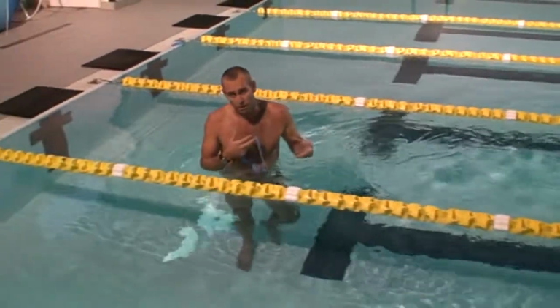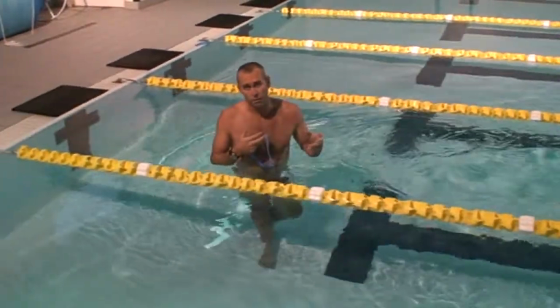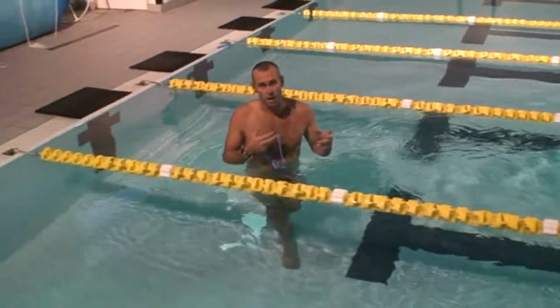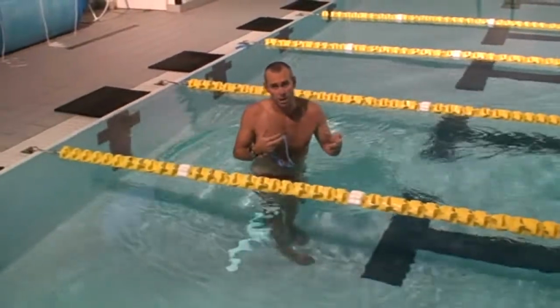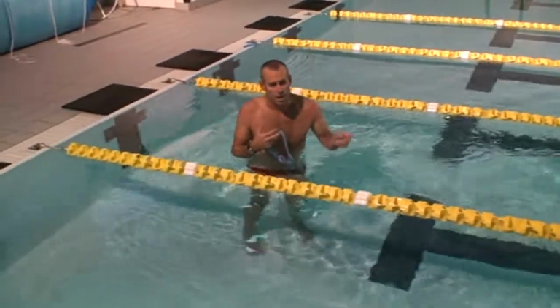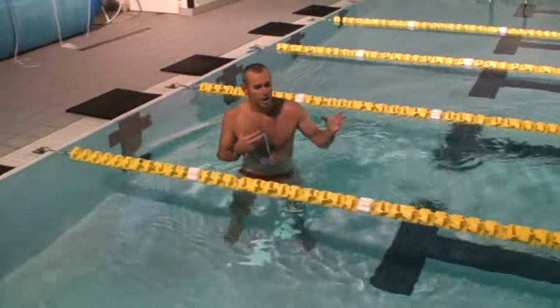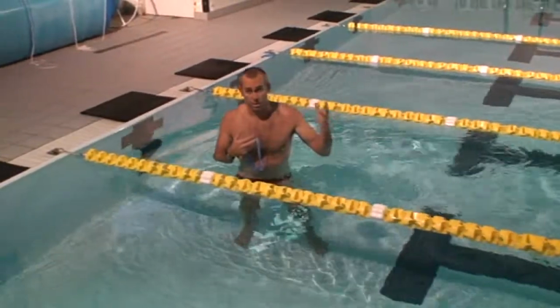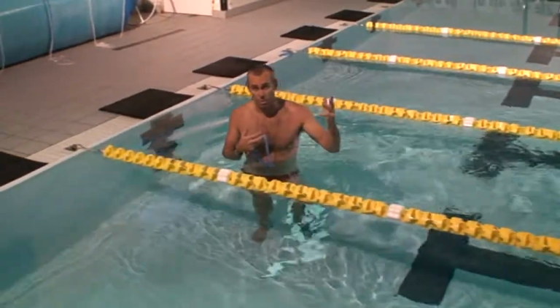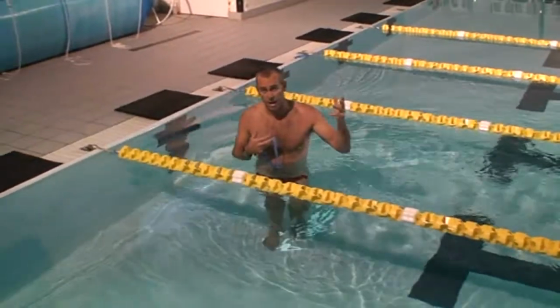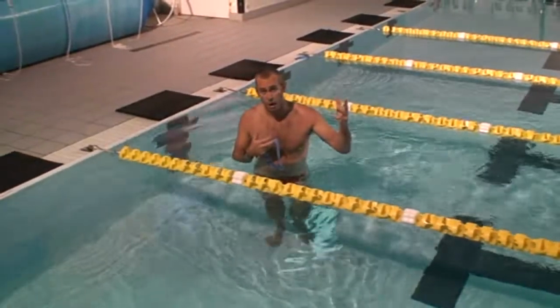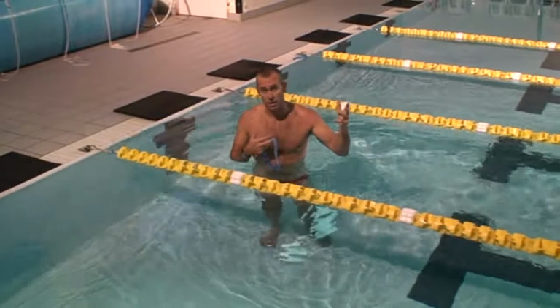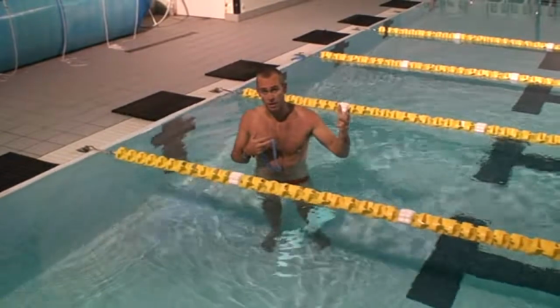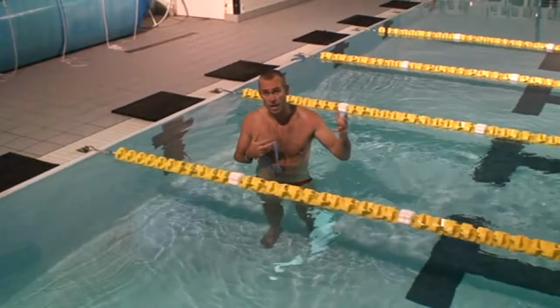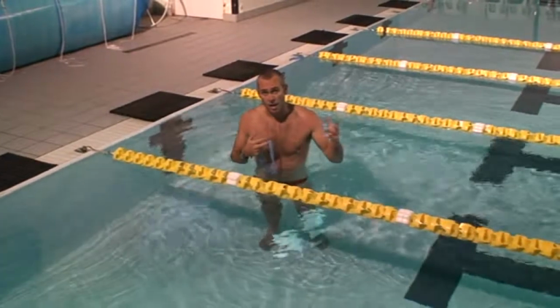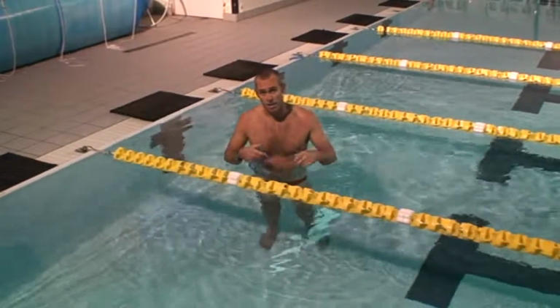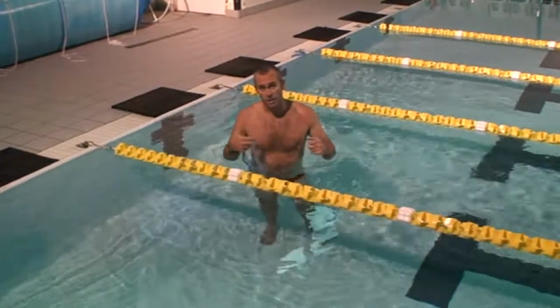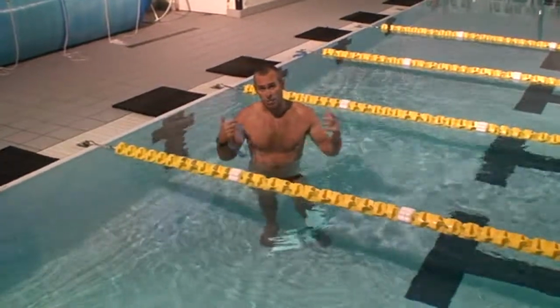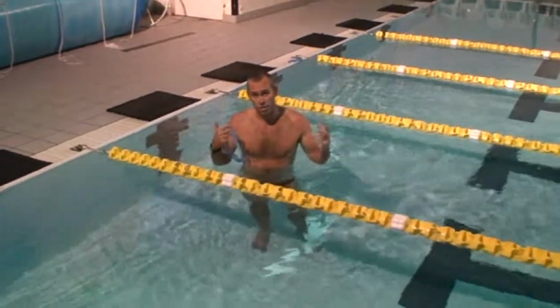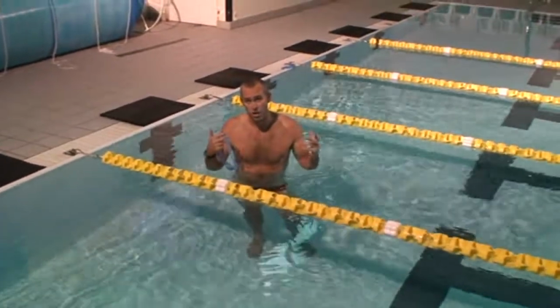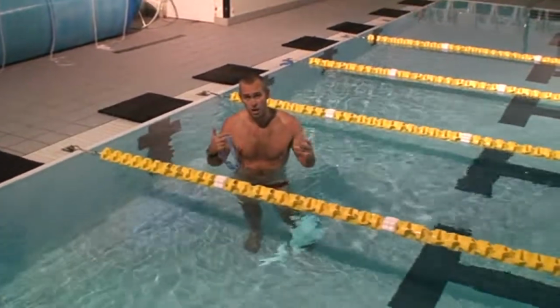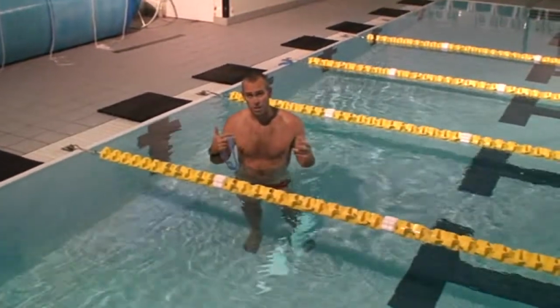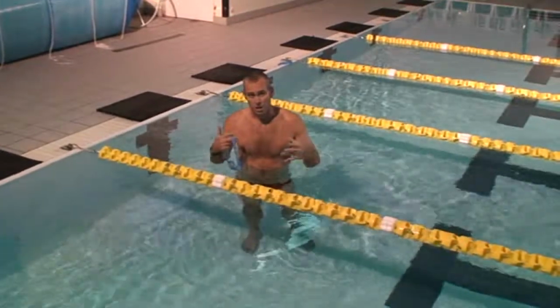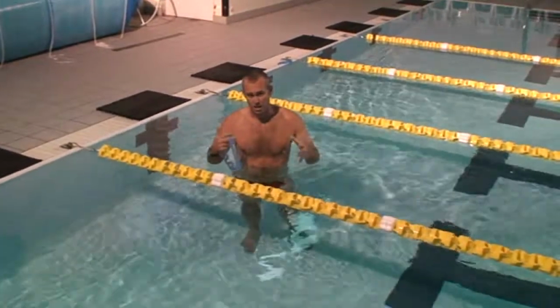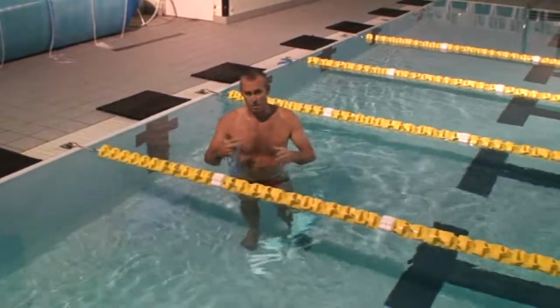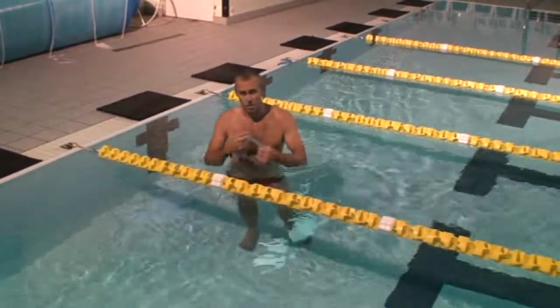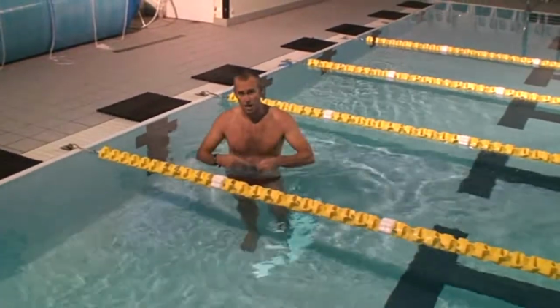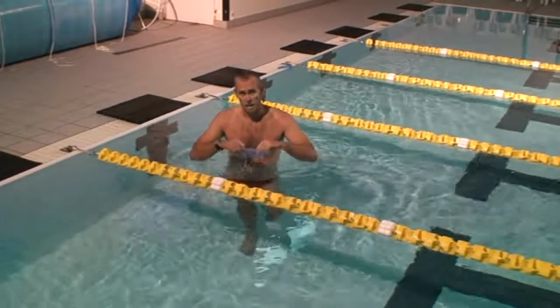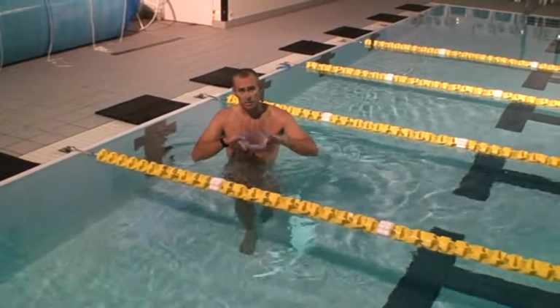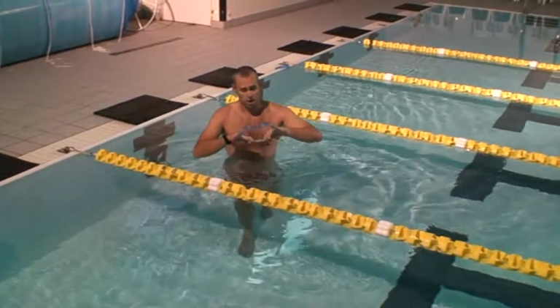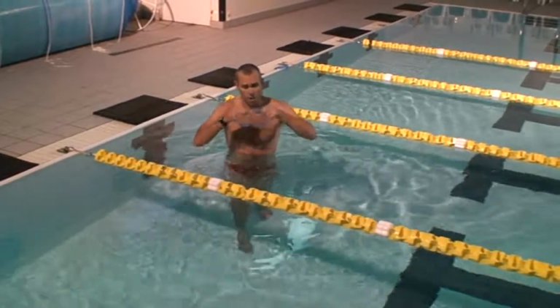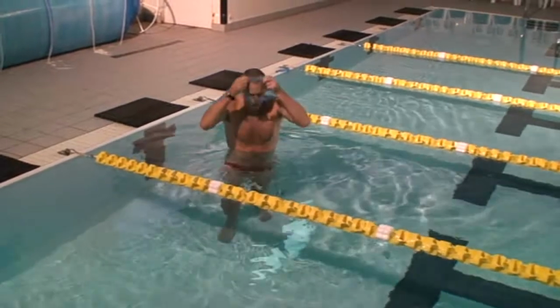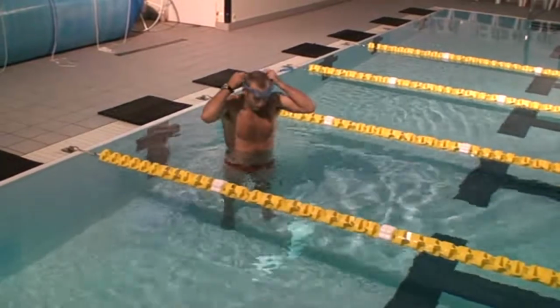First and foremost, you need your dominant hand in front. You need your legs up around you, like a cat ready to explode or jump.